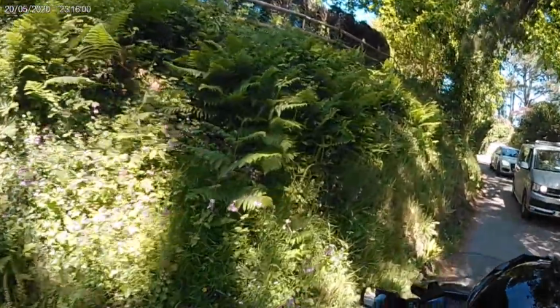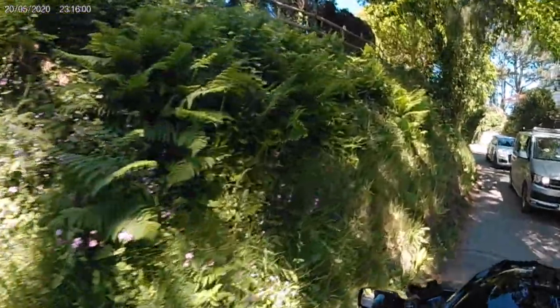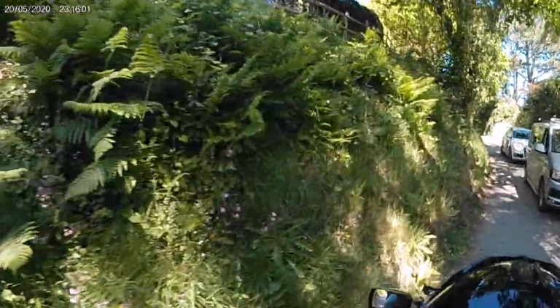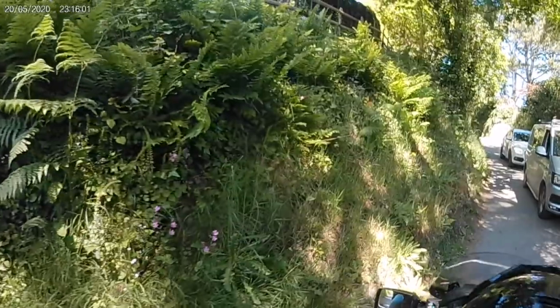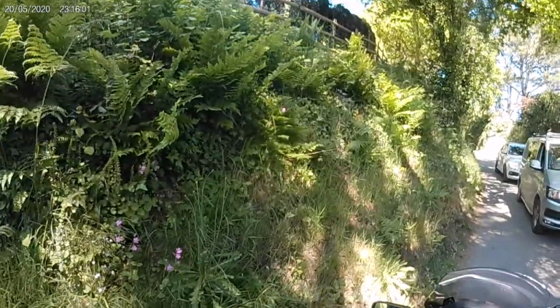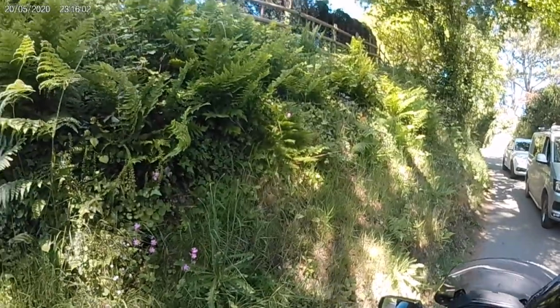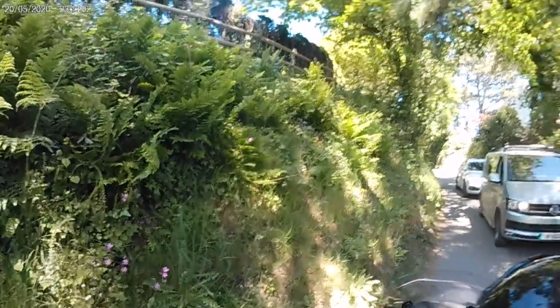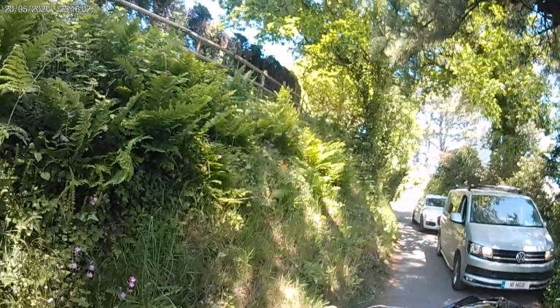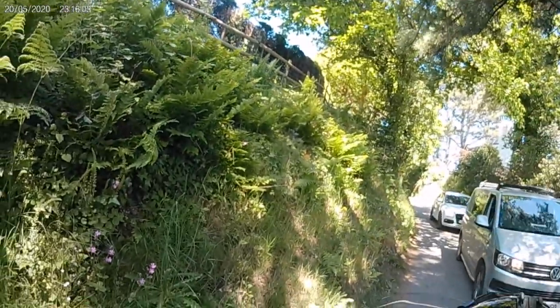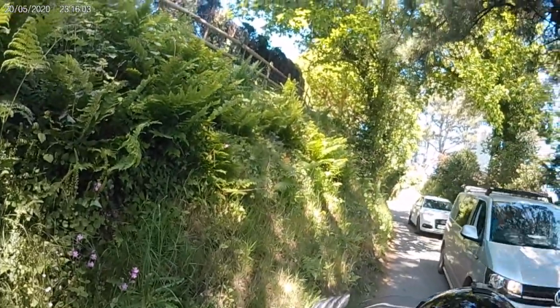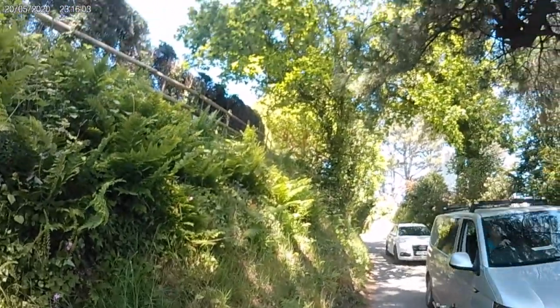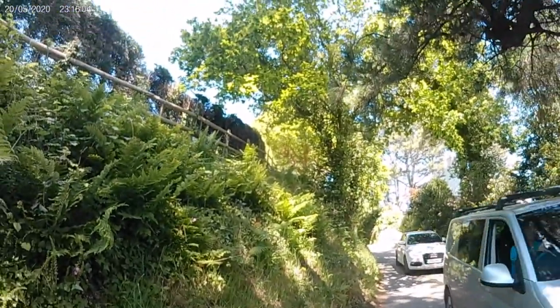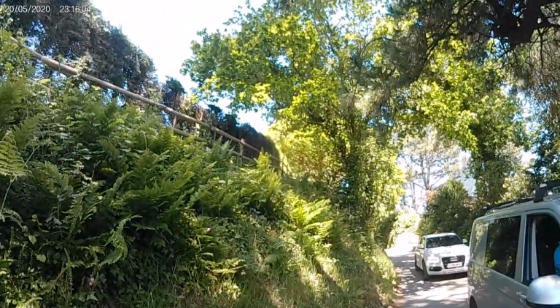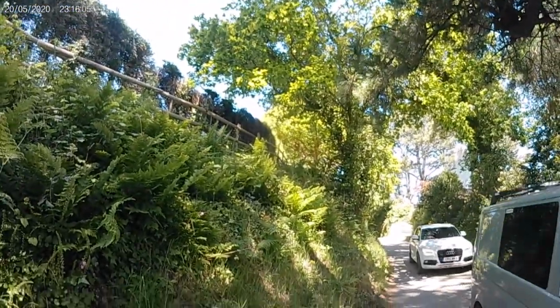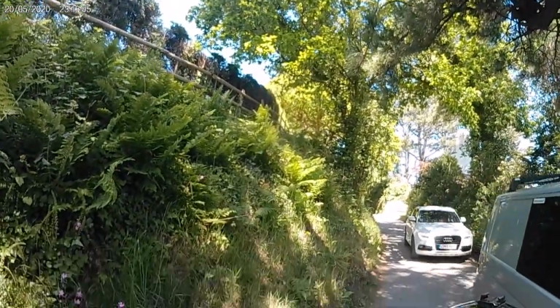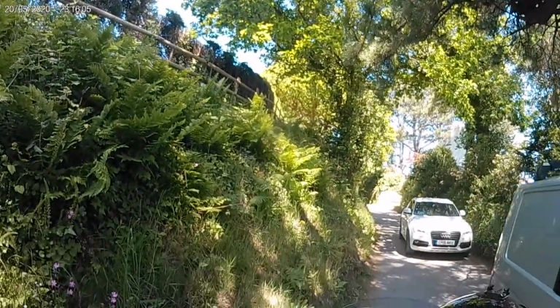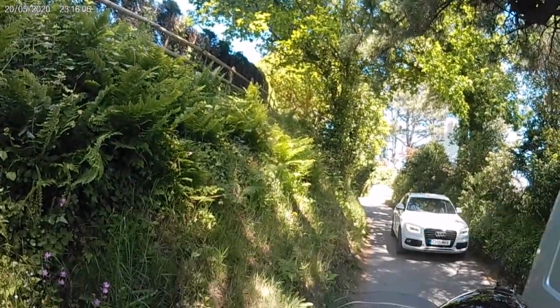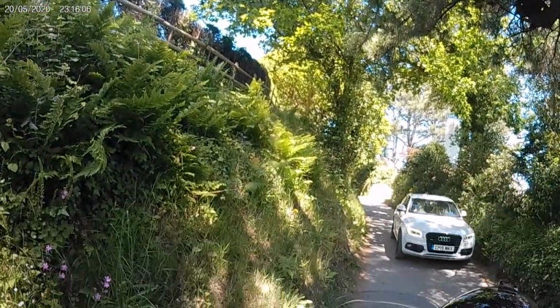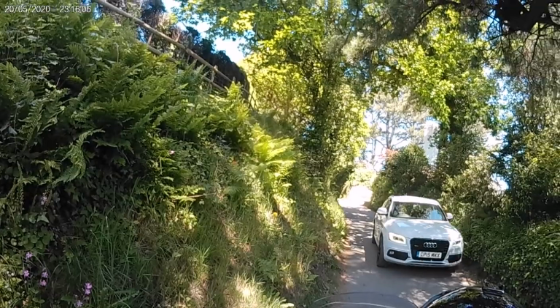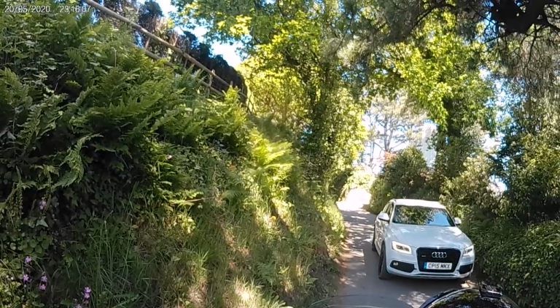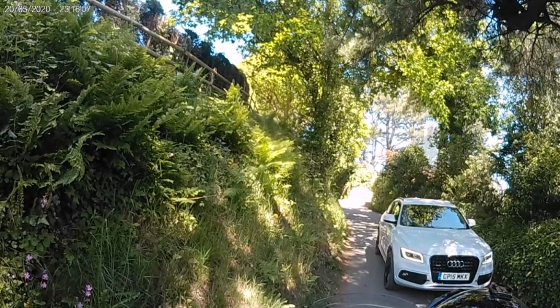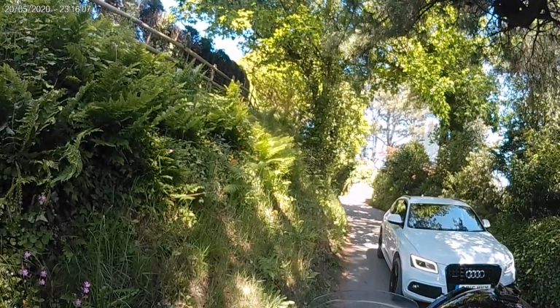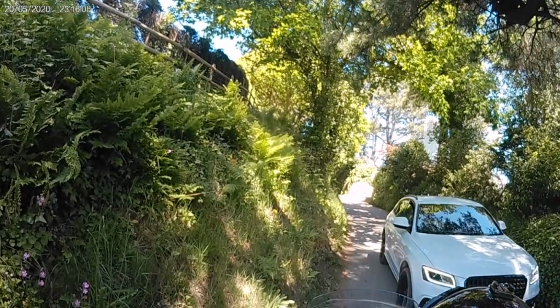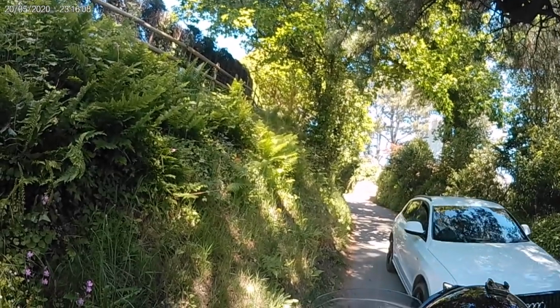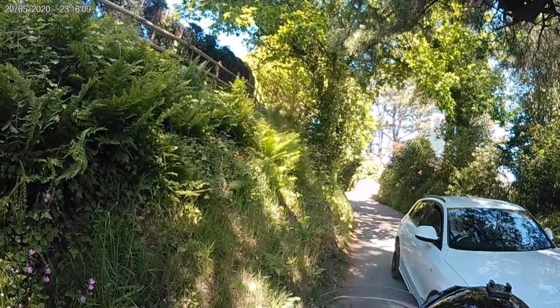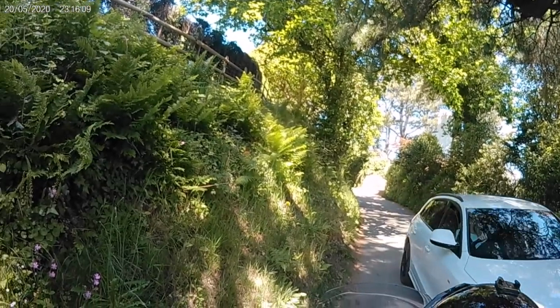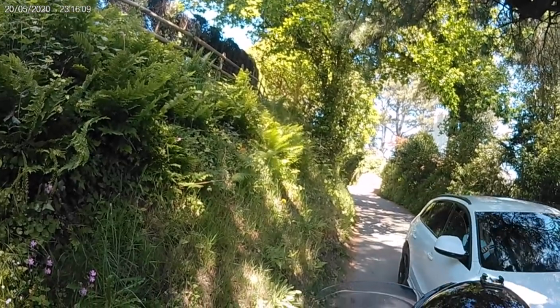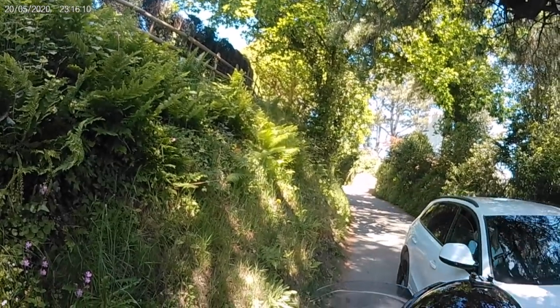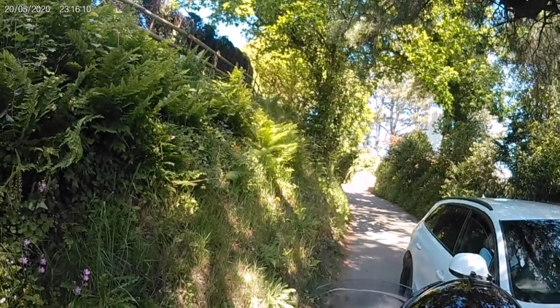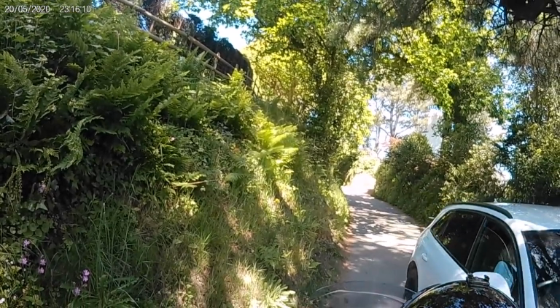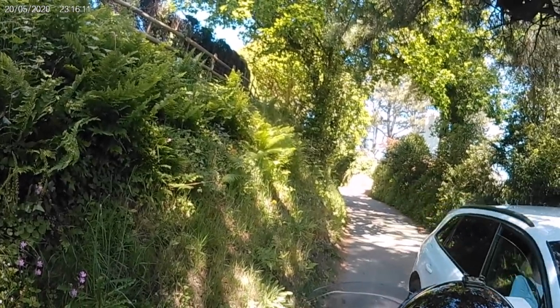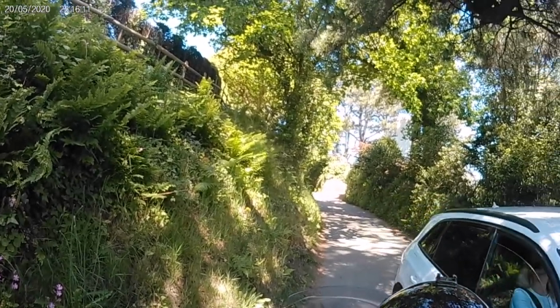This road we're travelling up is Stakes Hill and it will take us to Bigbury Village. Tight squeeze here, often the case on these narrow lanes.